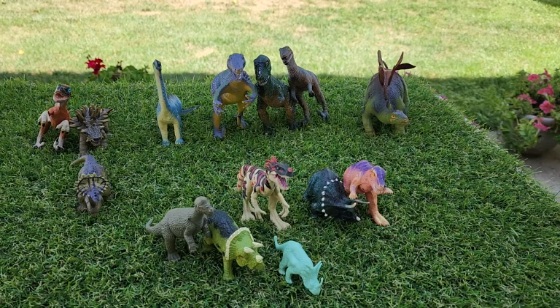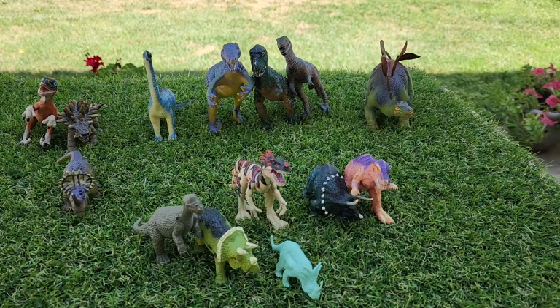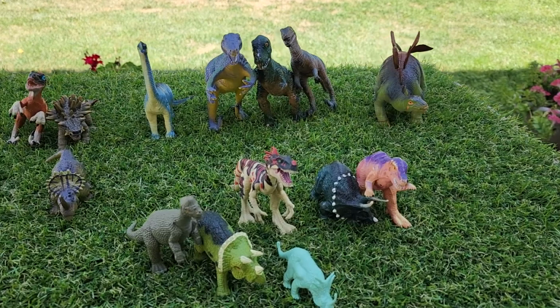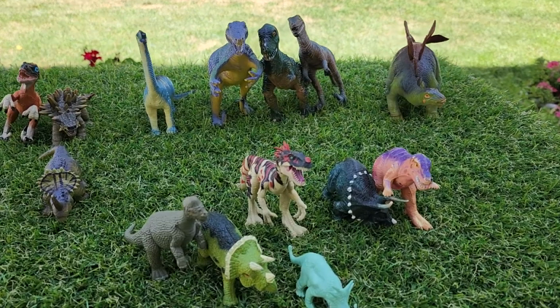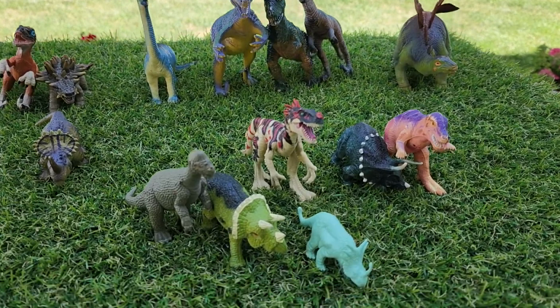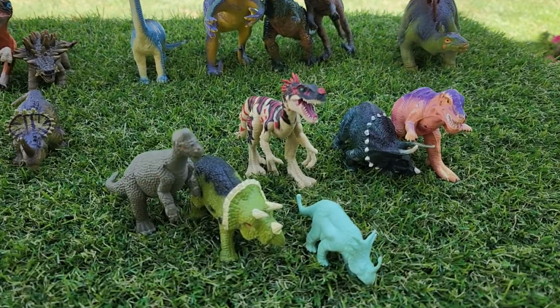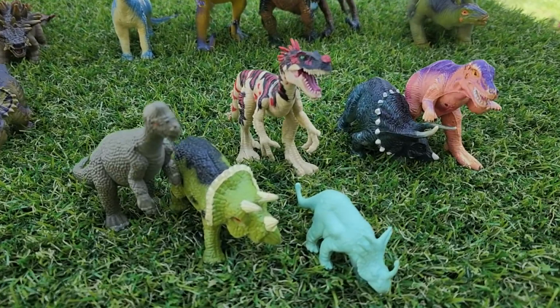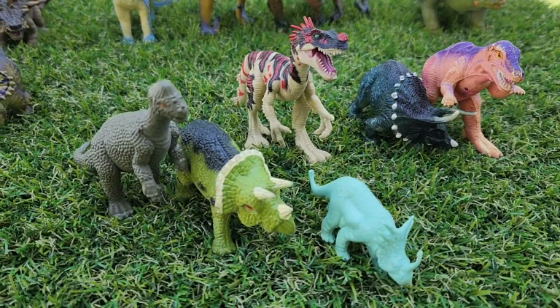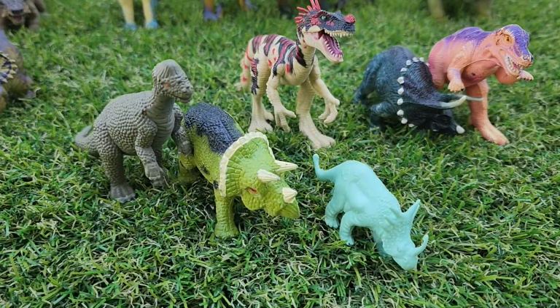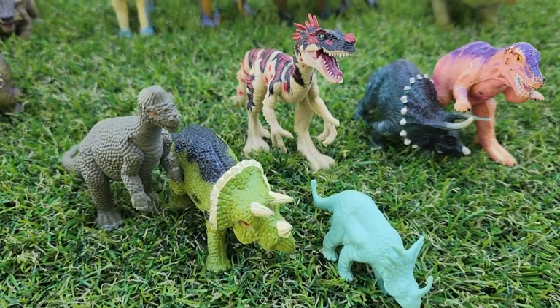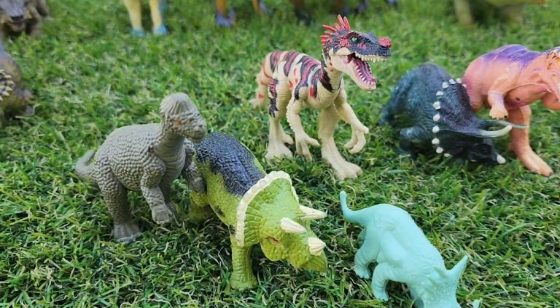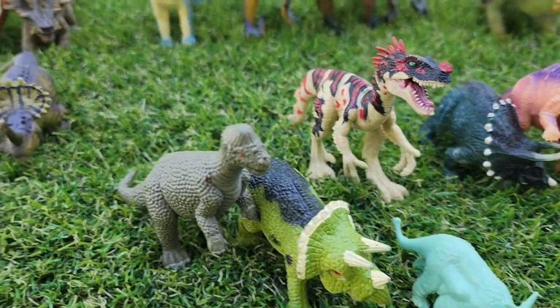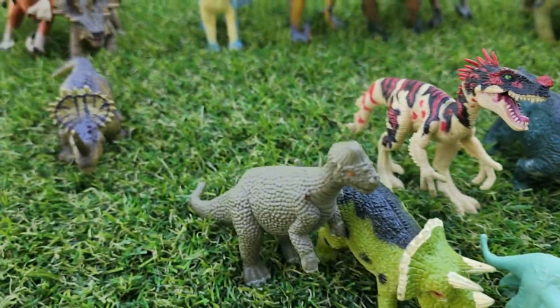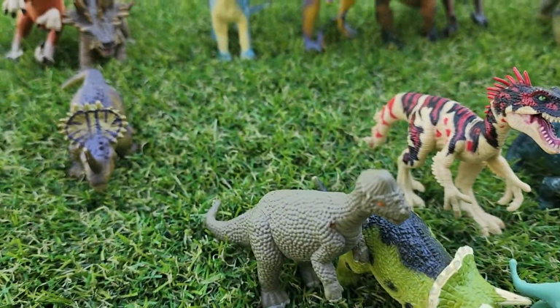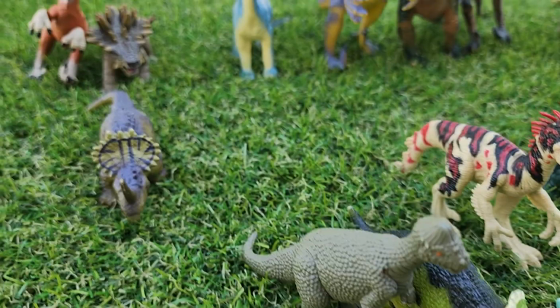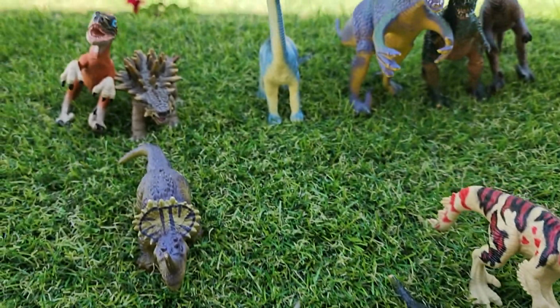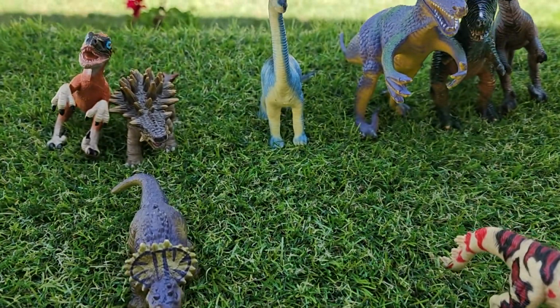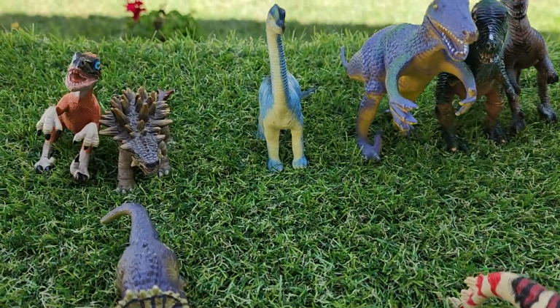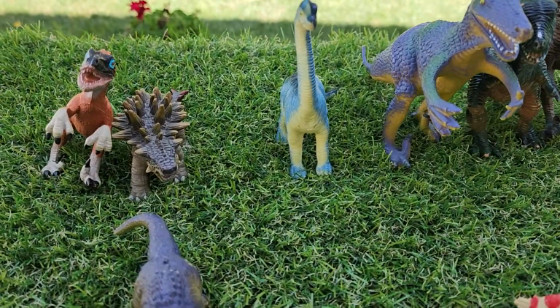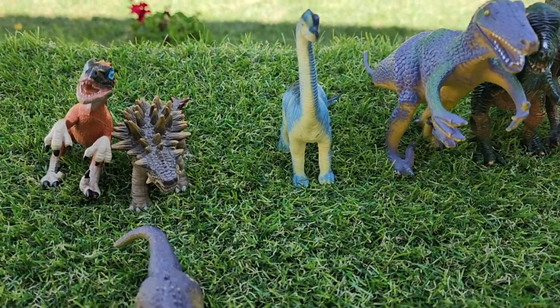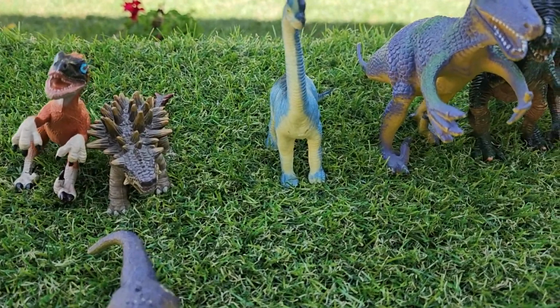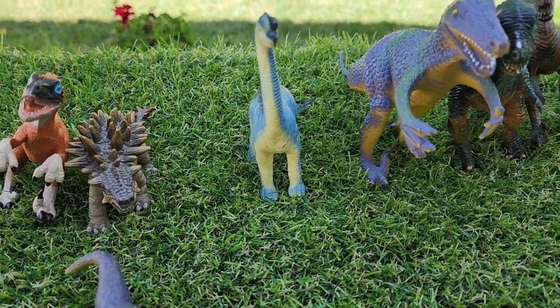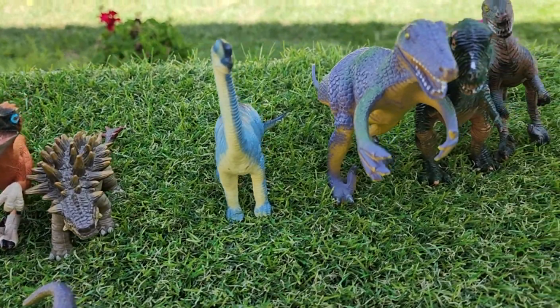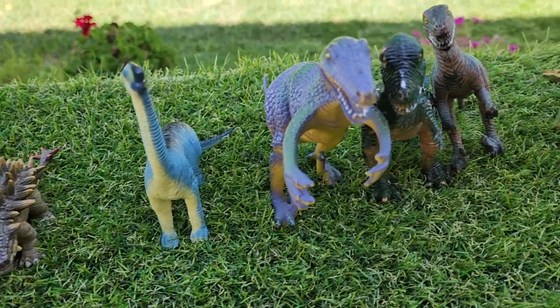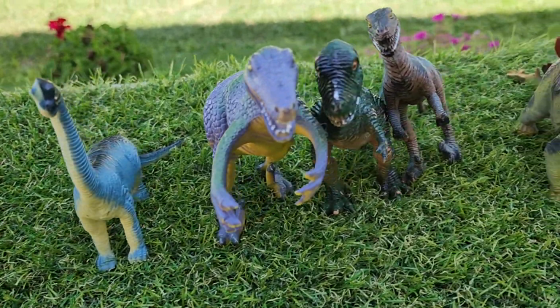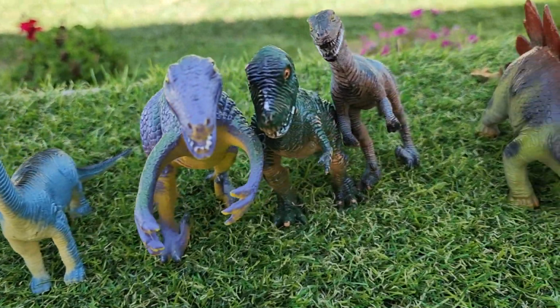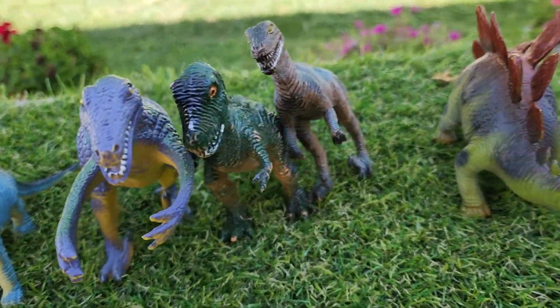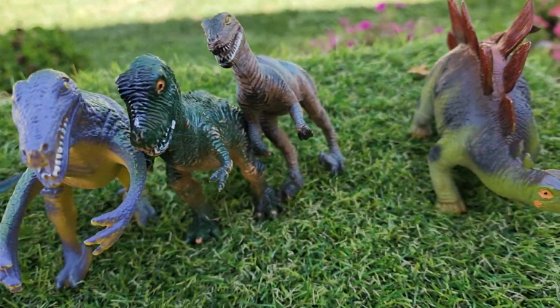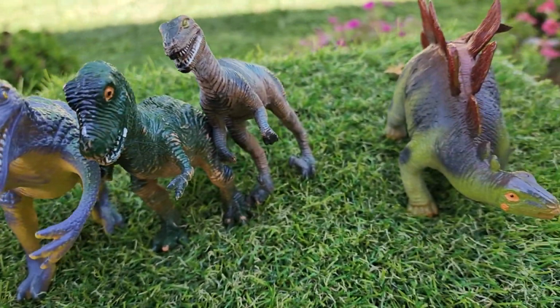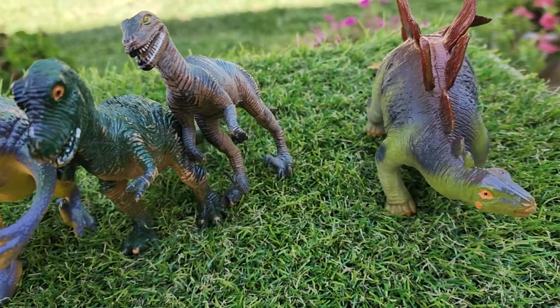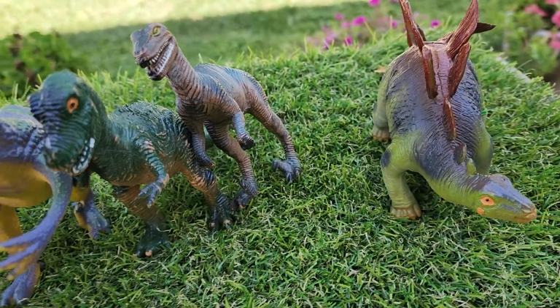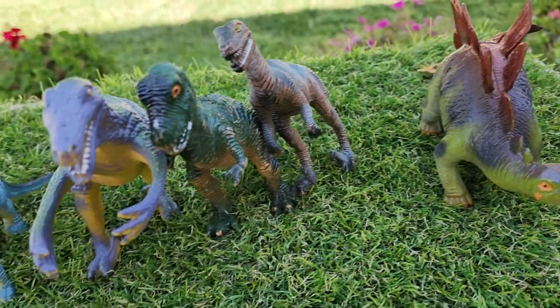Hey everyone, thanks for checking out the video. This is a quick video. This is a lot of 14. A lot of them are from the early 90s — '93, '97 and up.